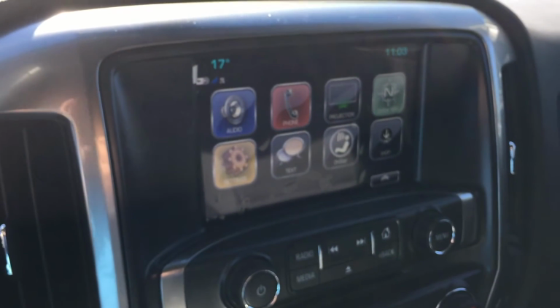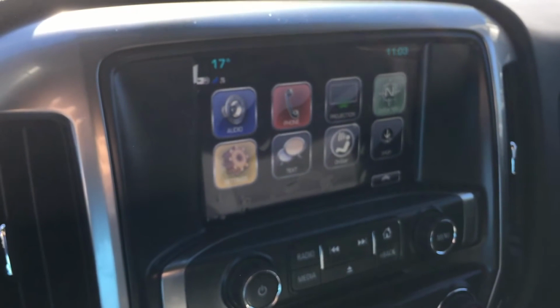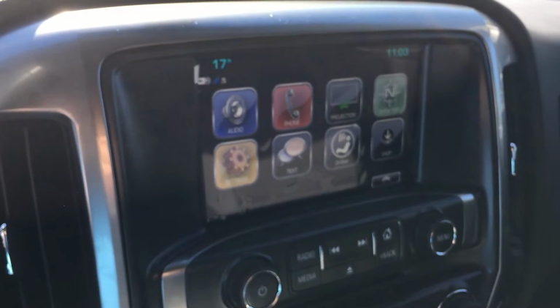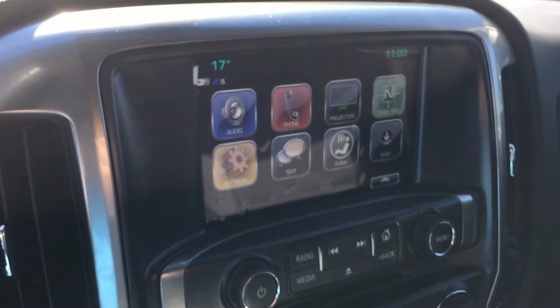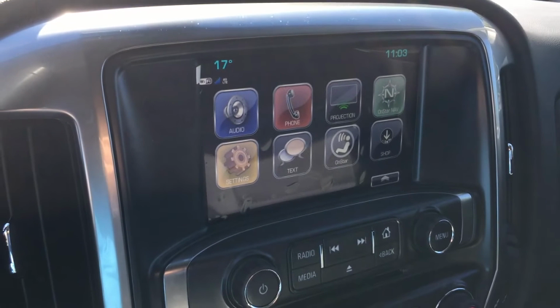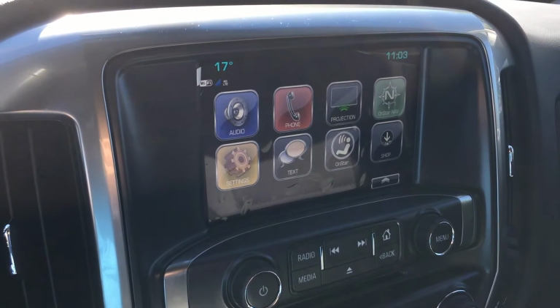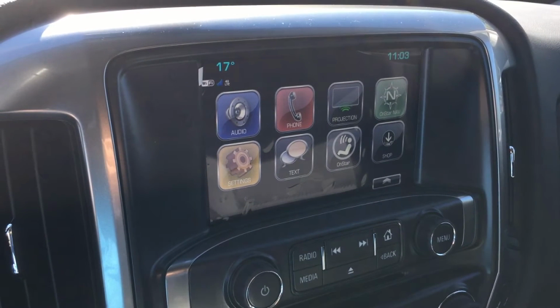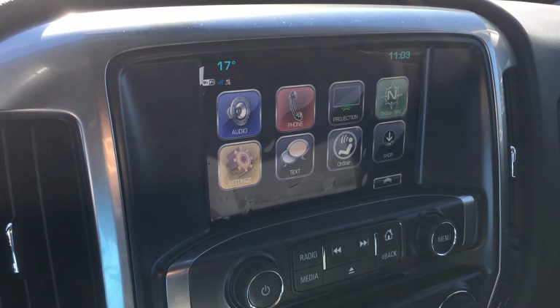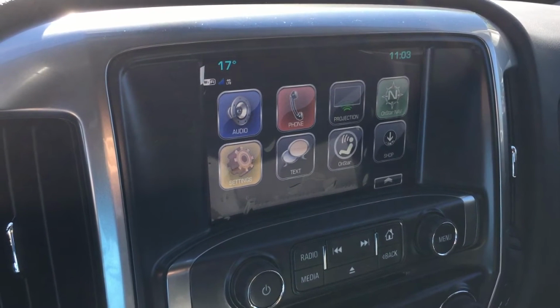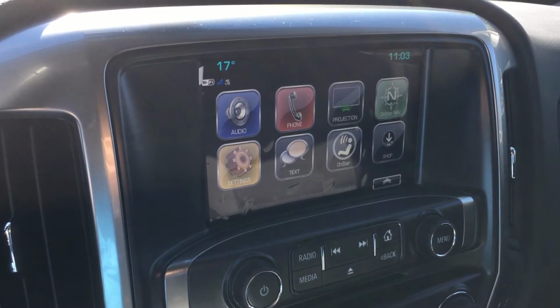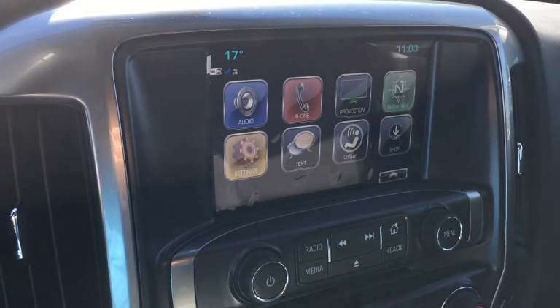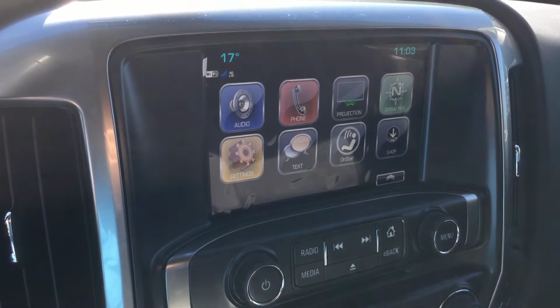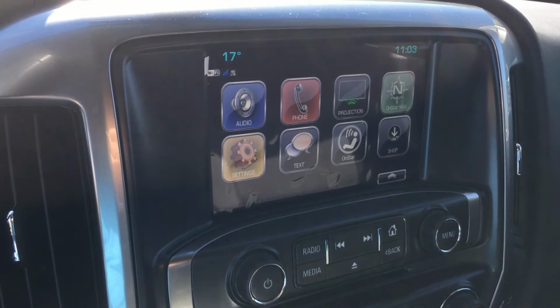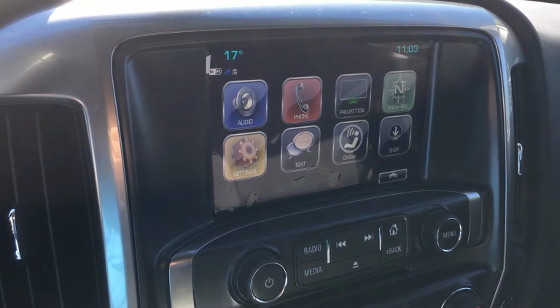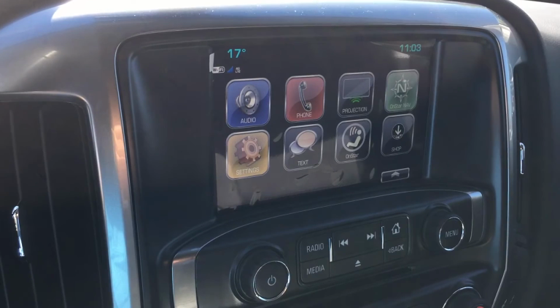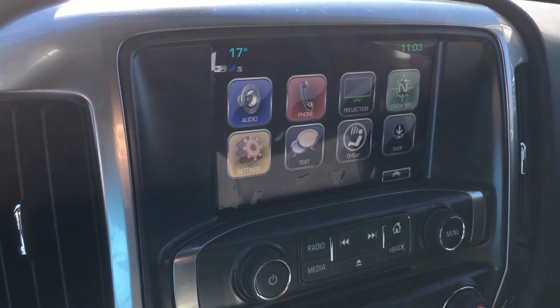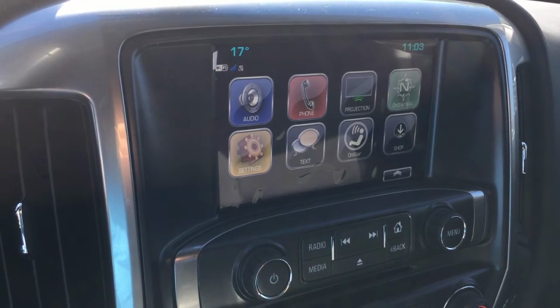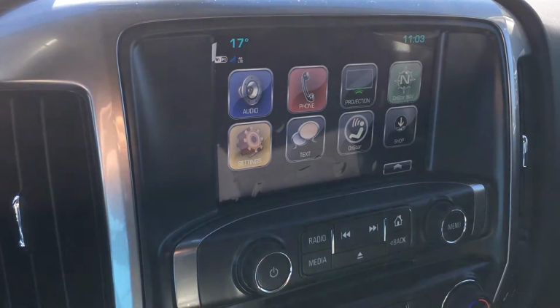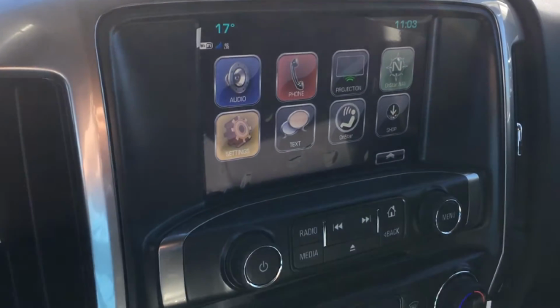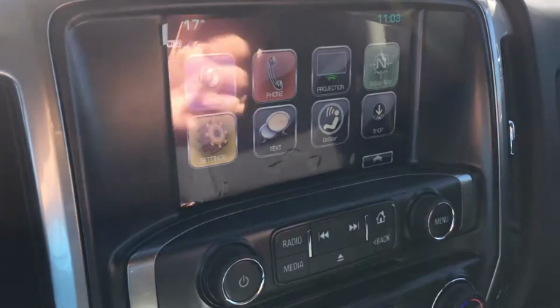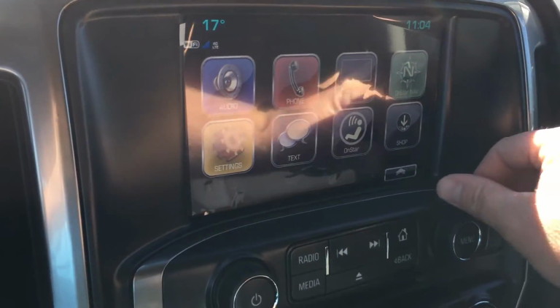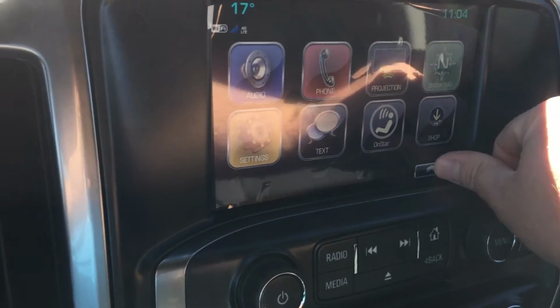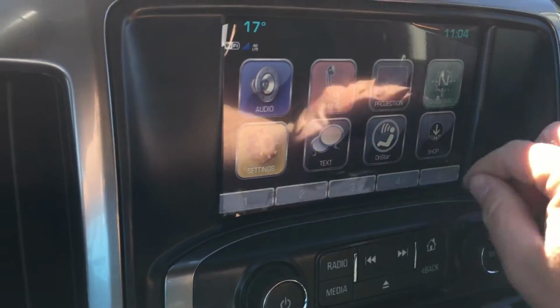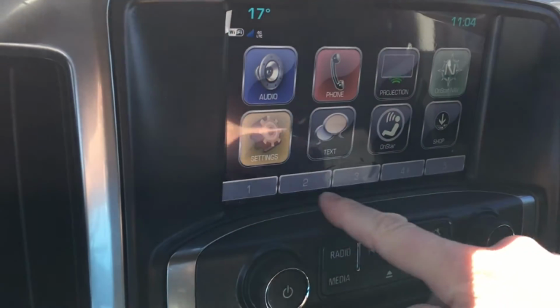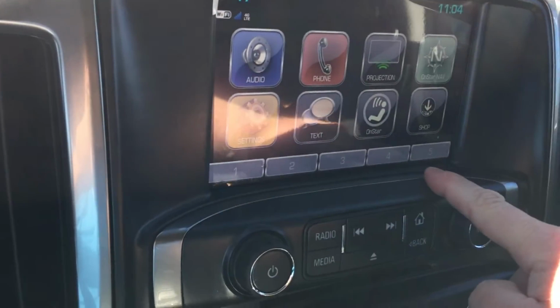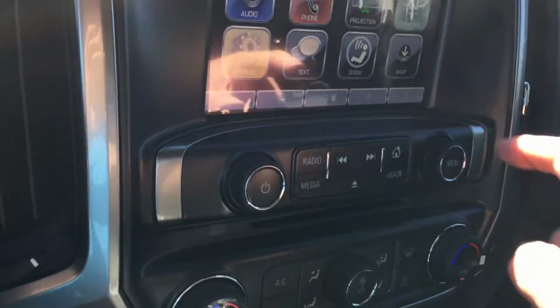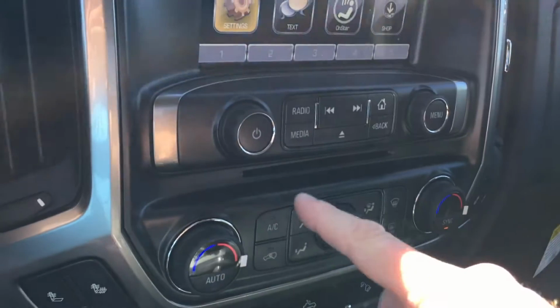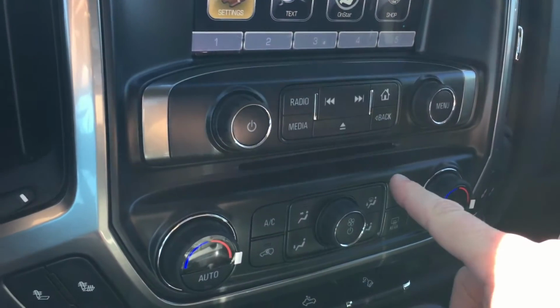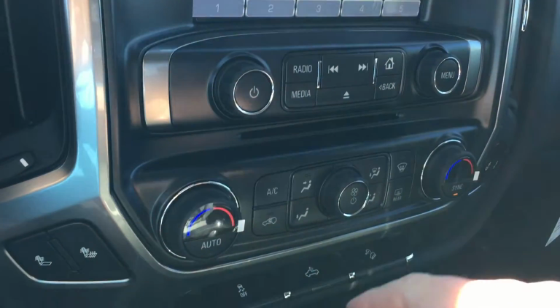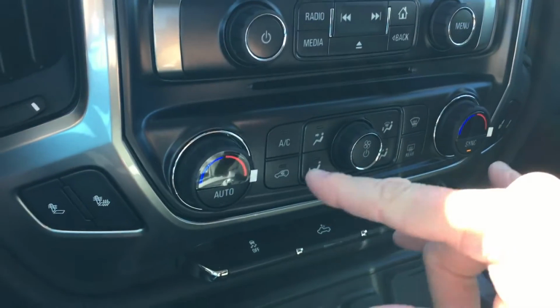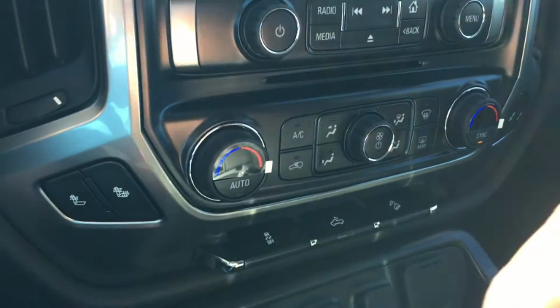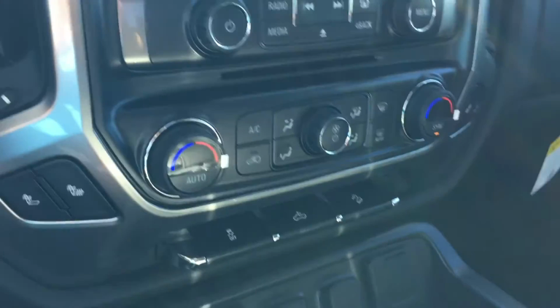On the beautiful 8-inch color touch screen, you have the time, the temperature, audio, phone projection, OnStar navigation settings, texting, regular OnStar features, and Shop — which is a new feature. You also have memory presets, a slot for CDs, and dual climate zone.